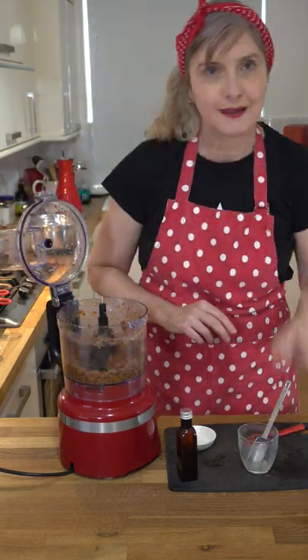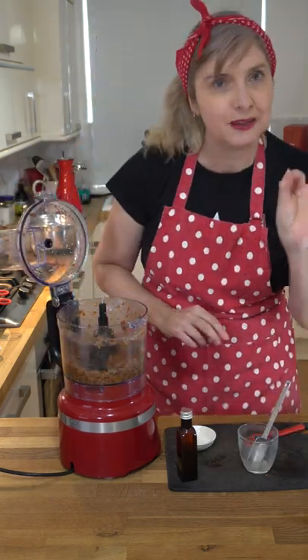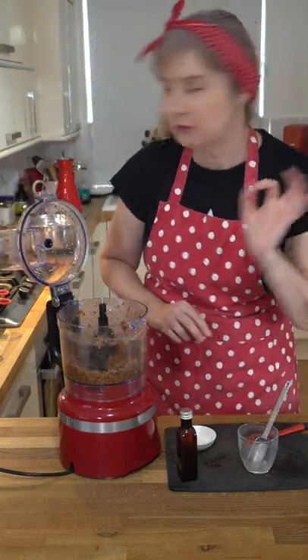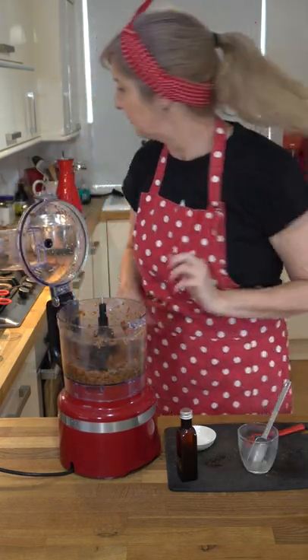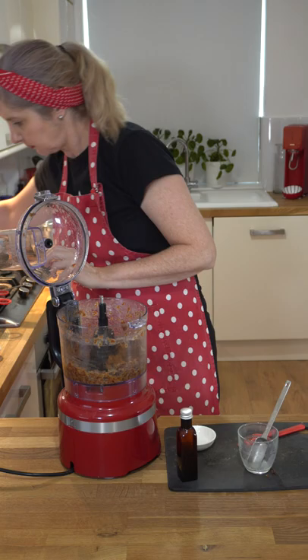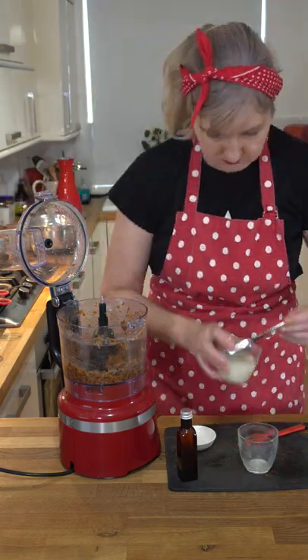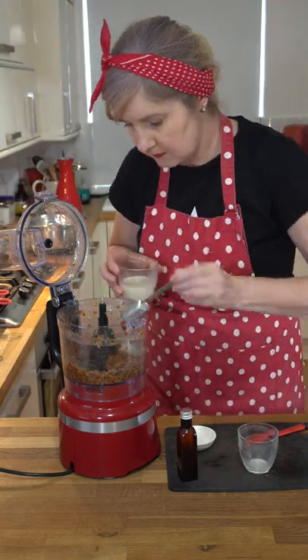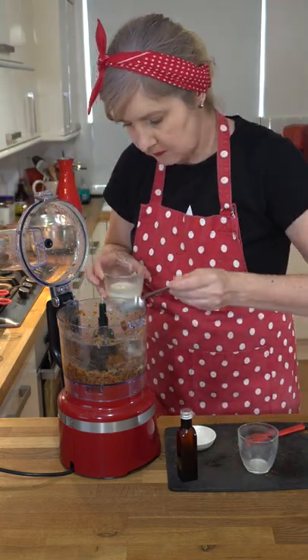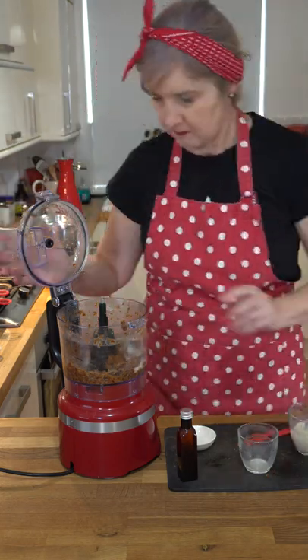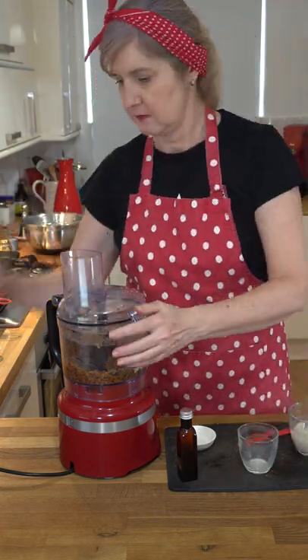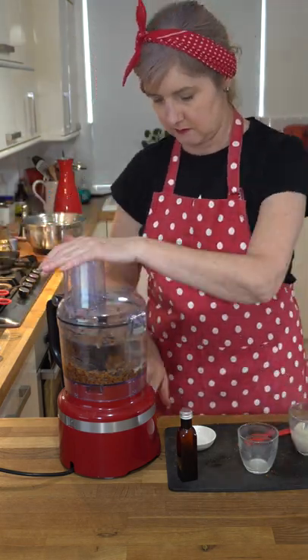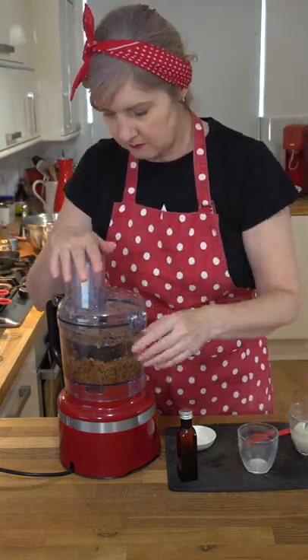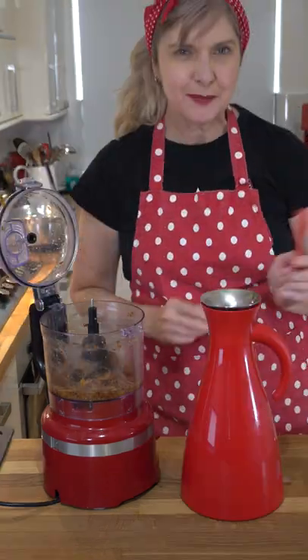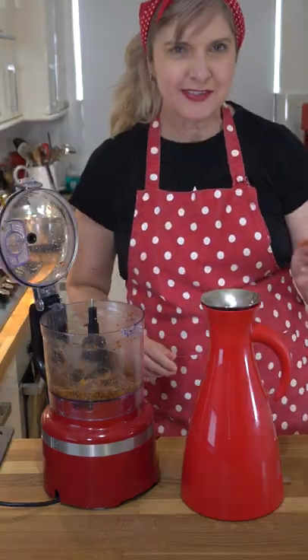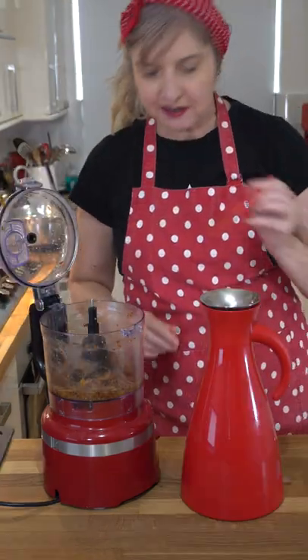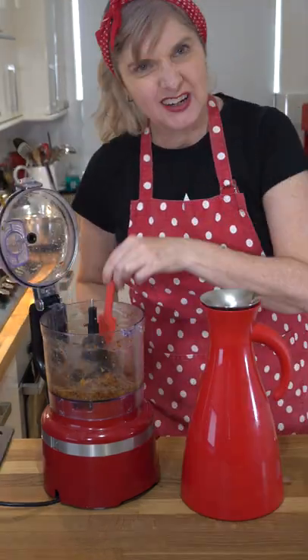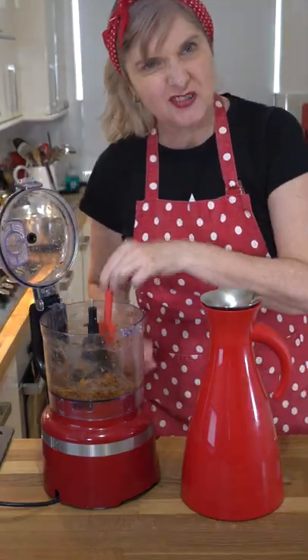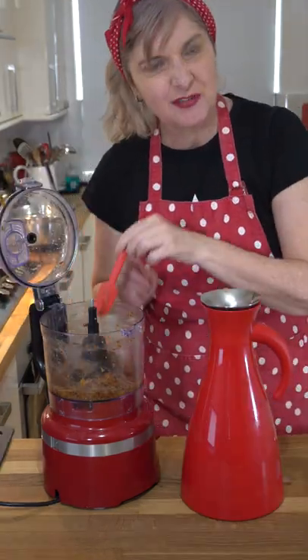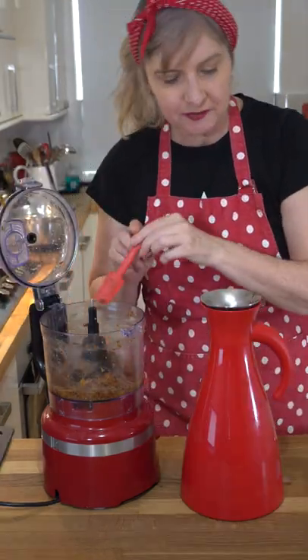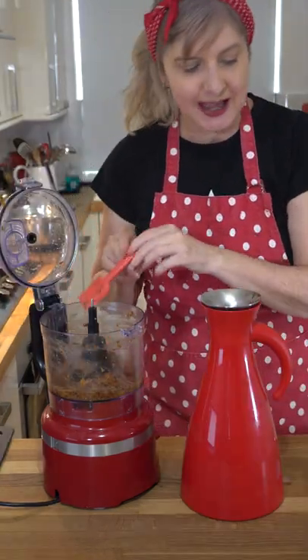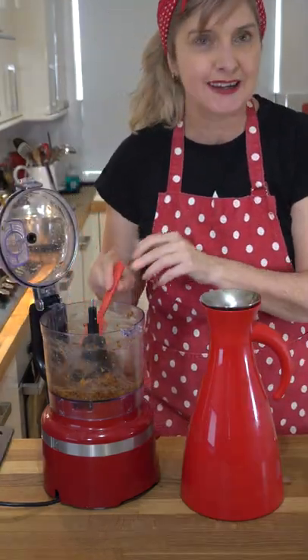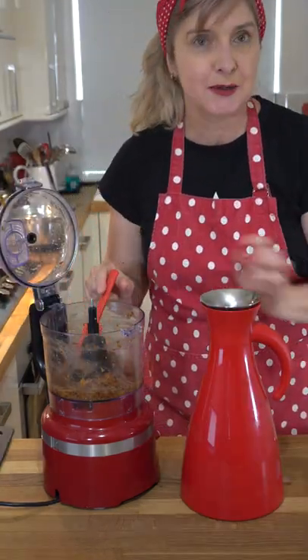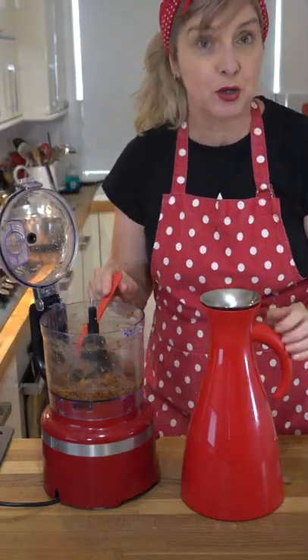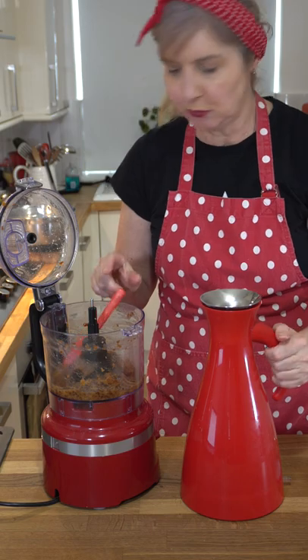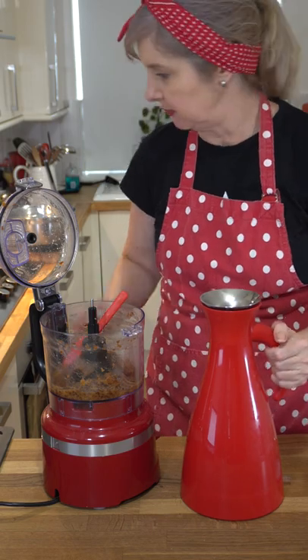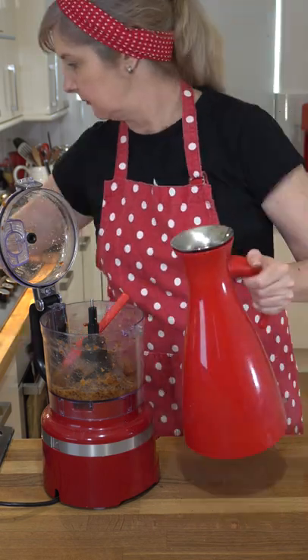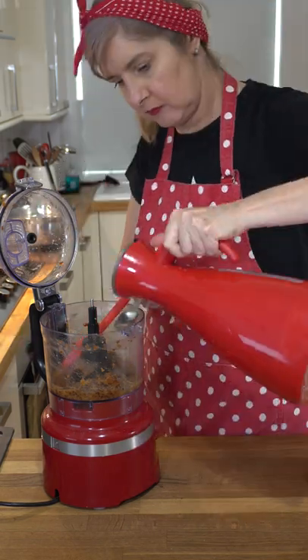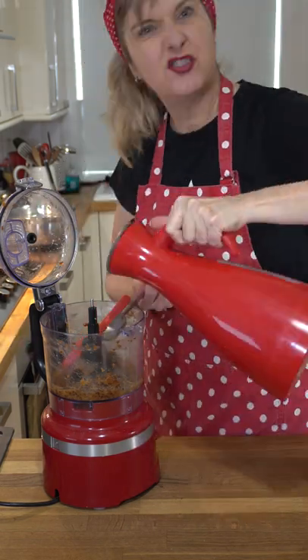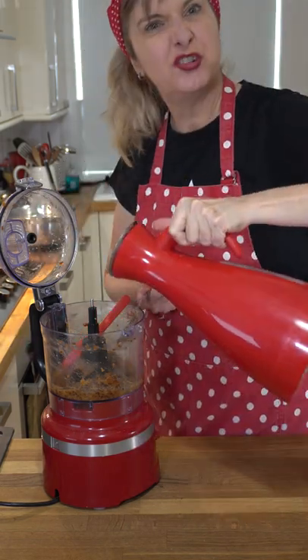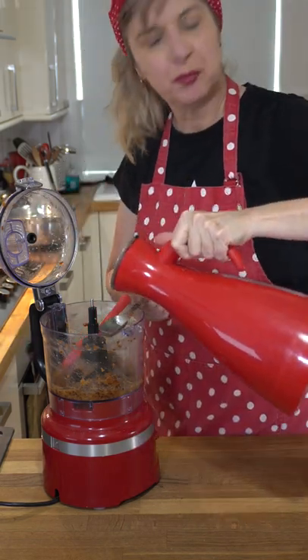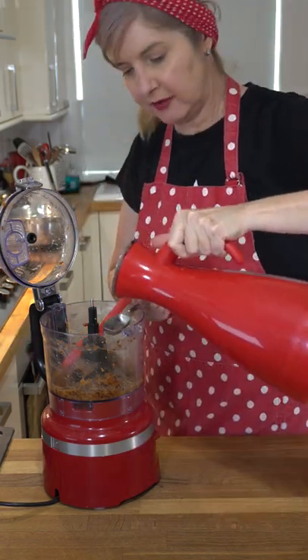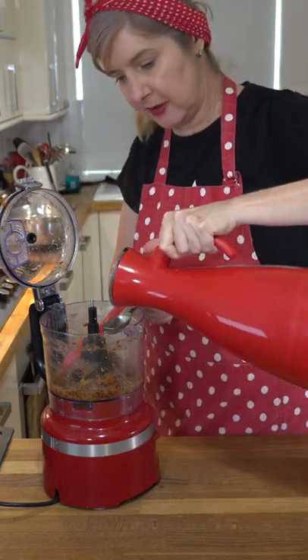Add a little more milk. It's still a bit thick and not really runny, so add a little bit of boiling water, two teaspoons at a time.